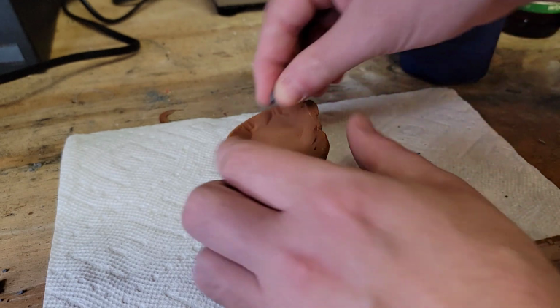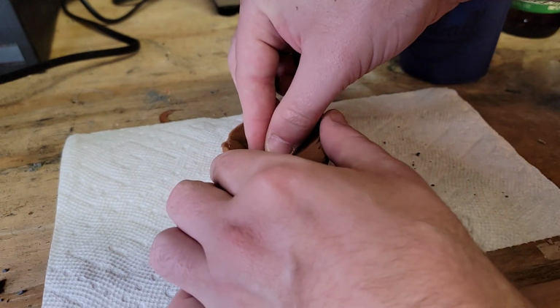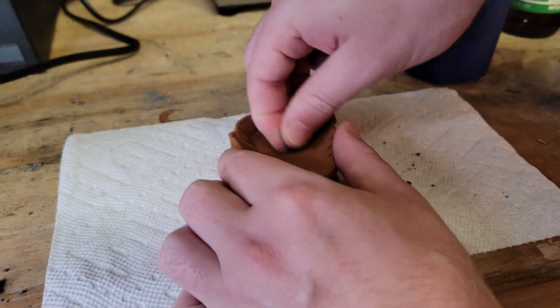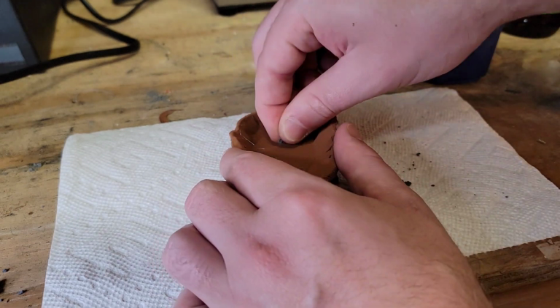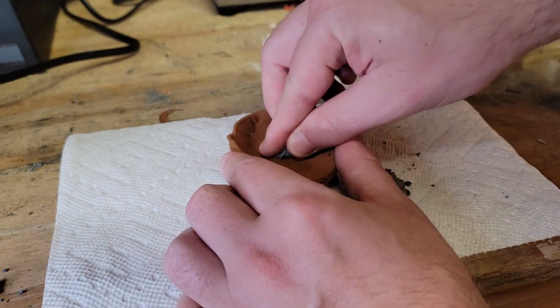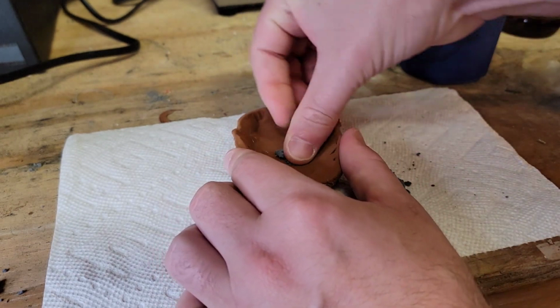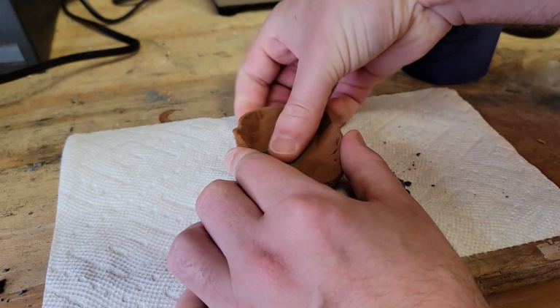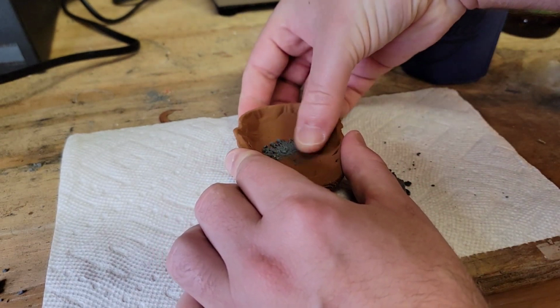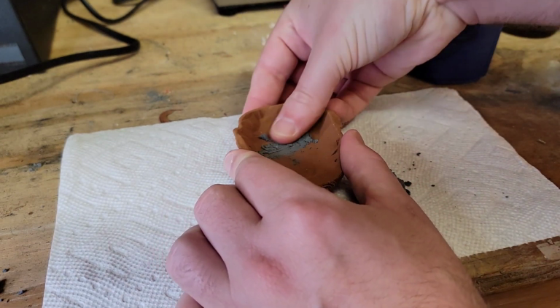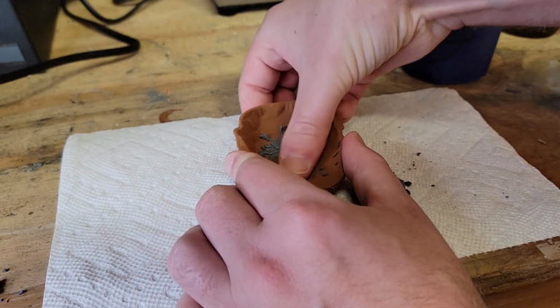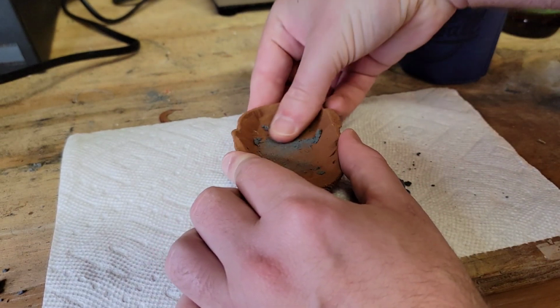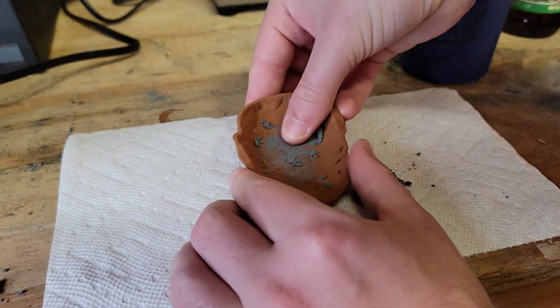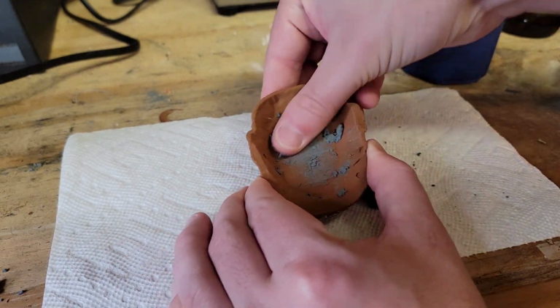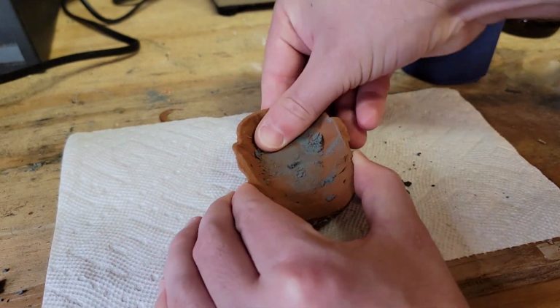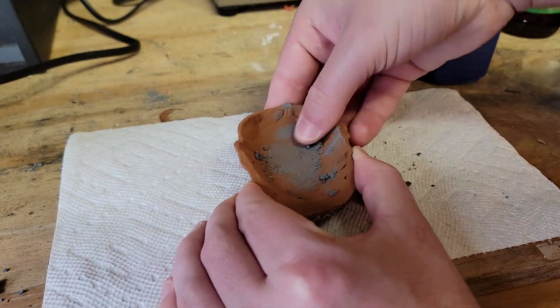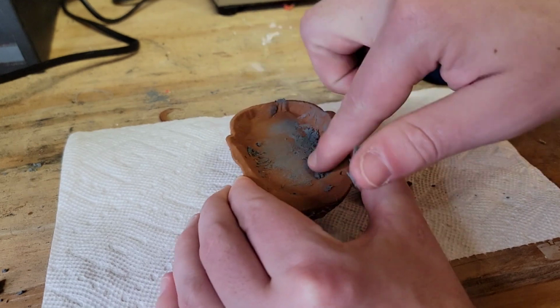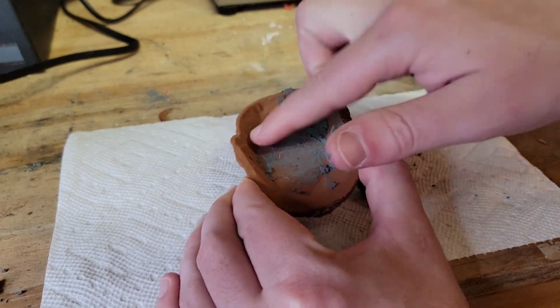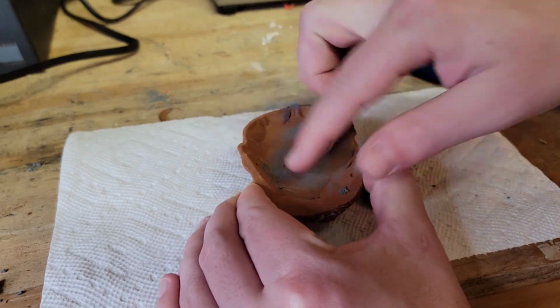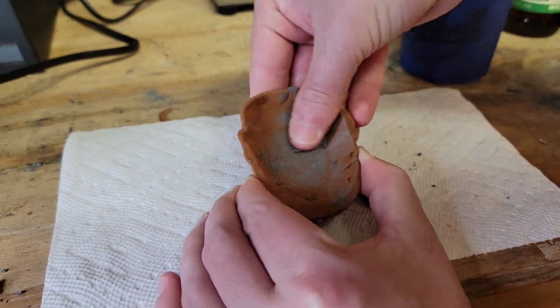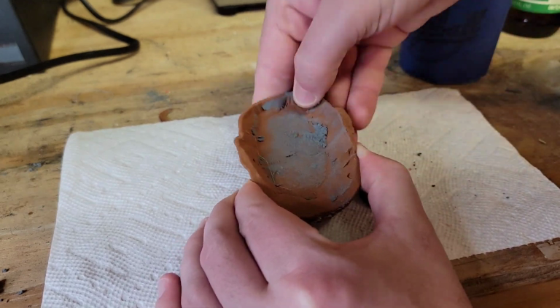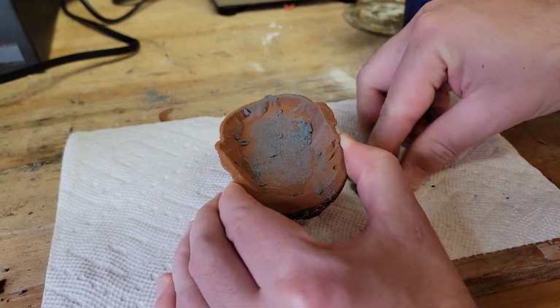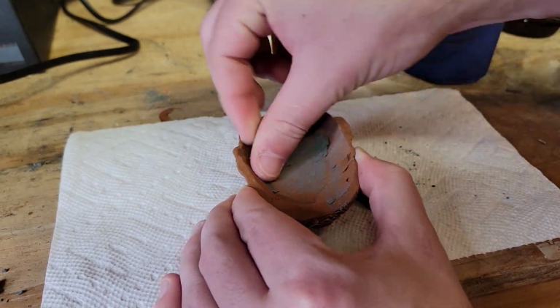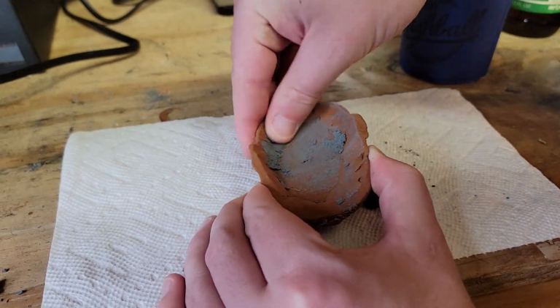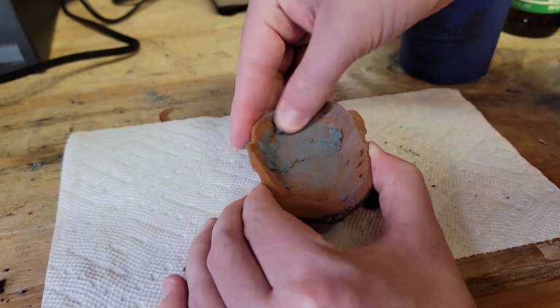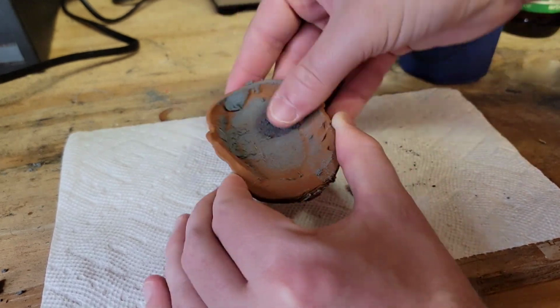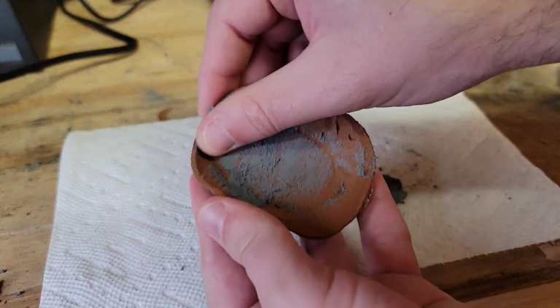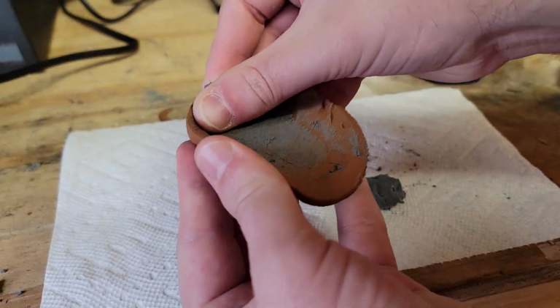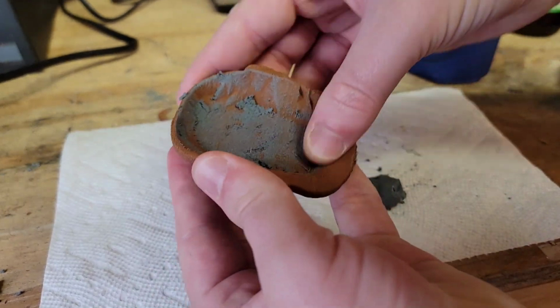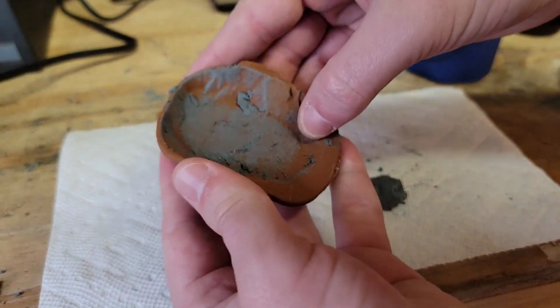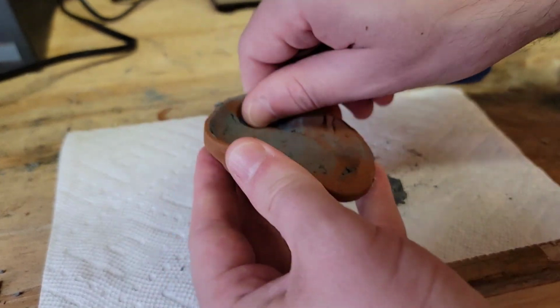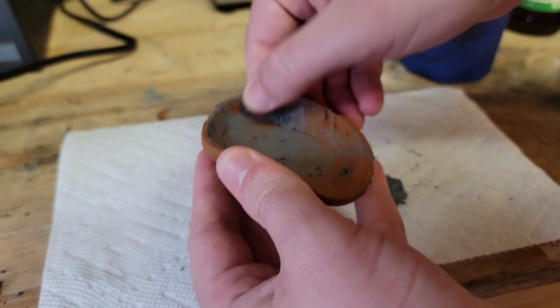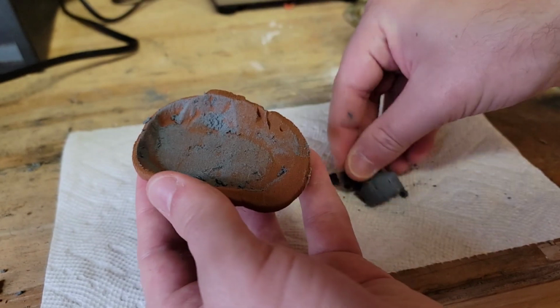I need to do some more experiments with this, but for now we'll just rub this on the surface of the front and the back, just to see if this can infiltrate a little bit.